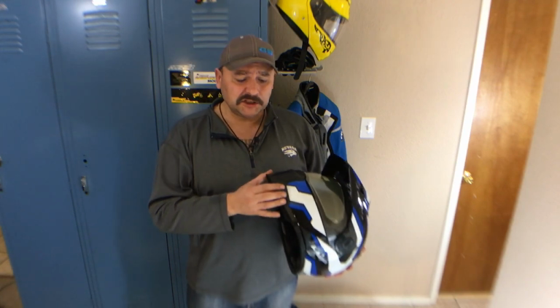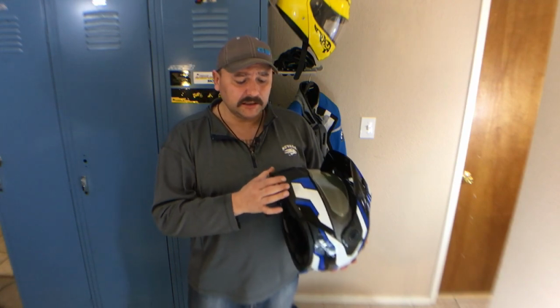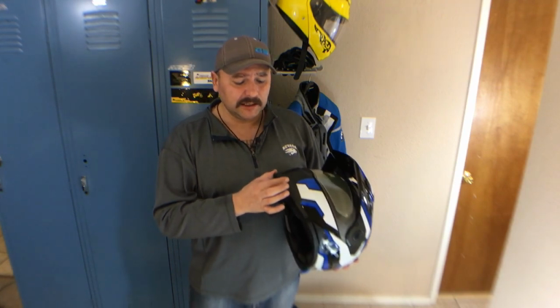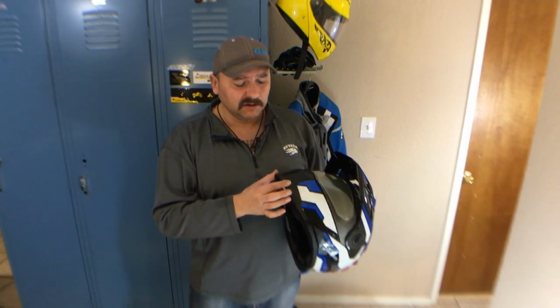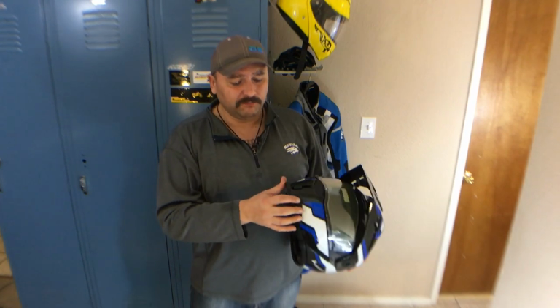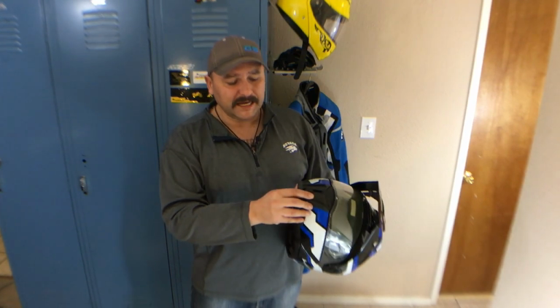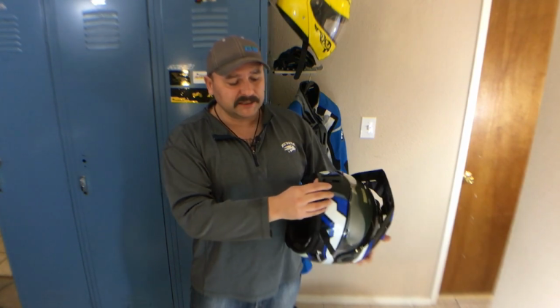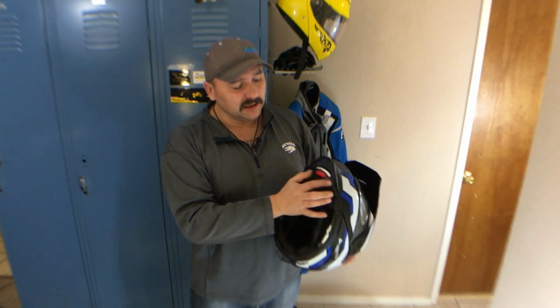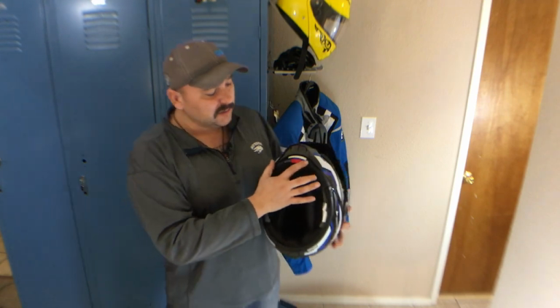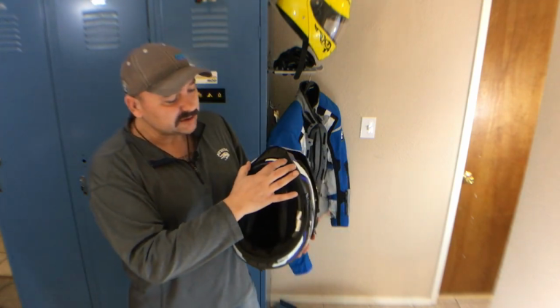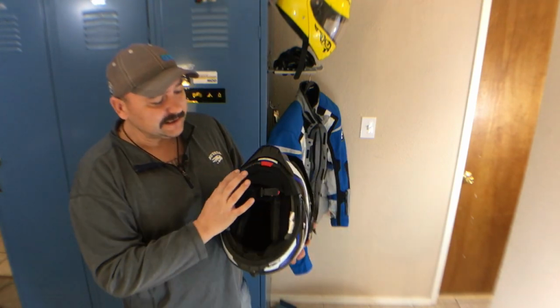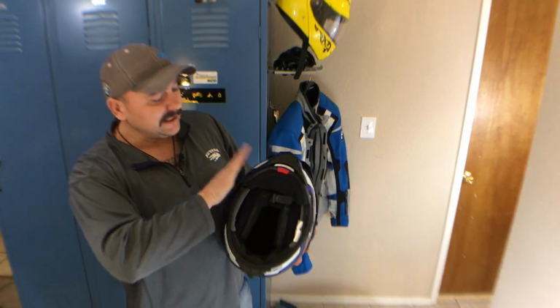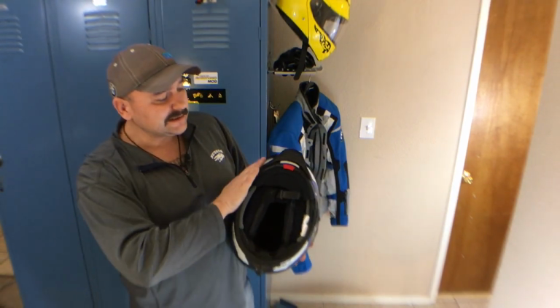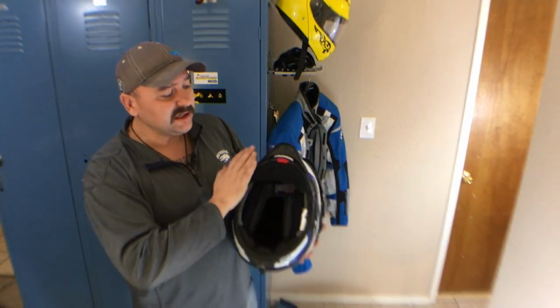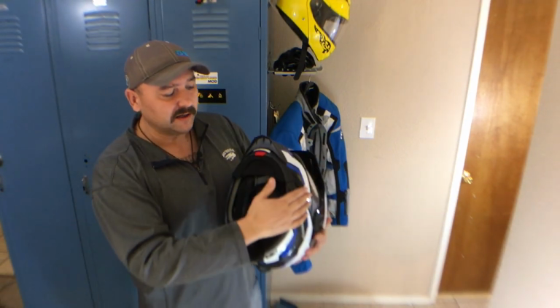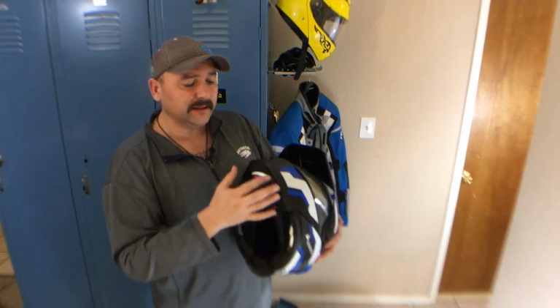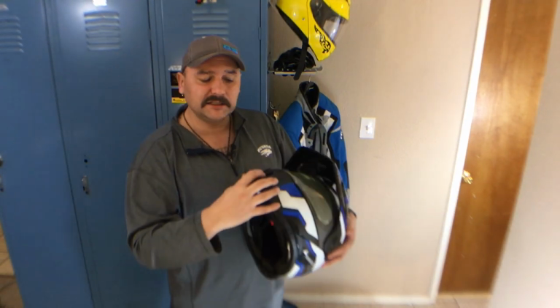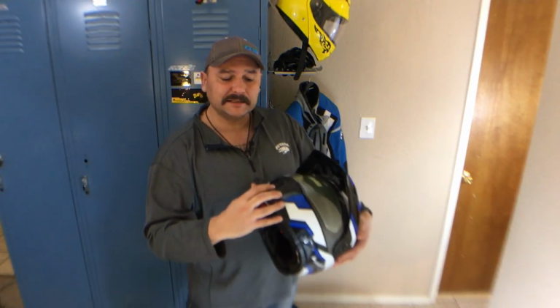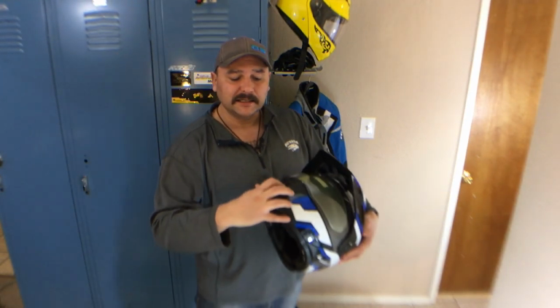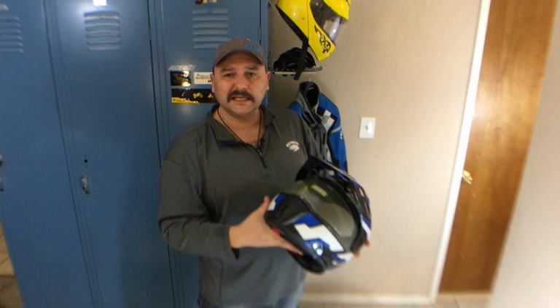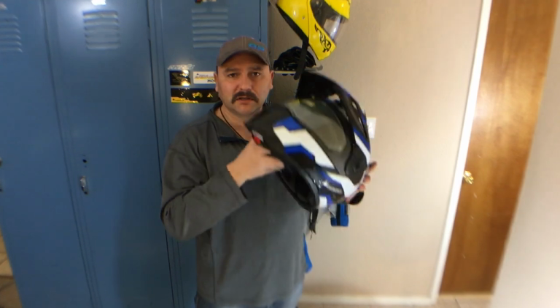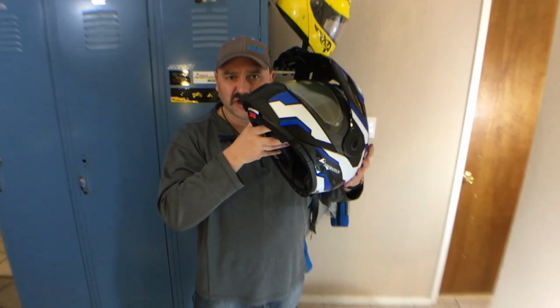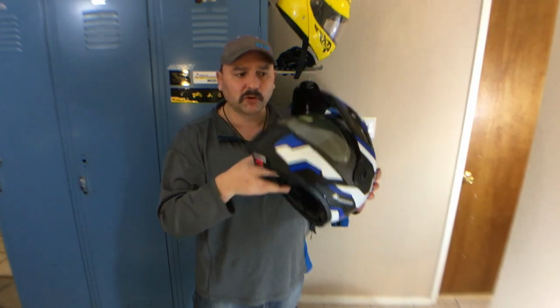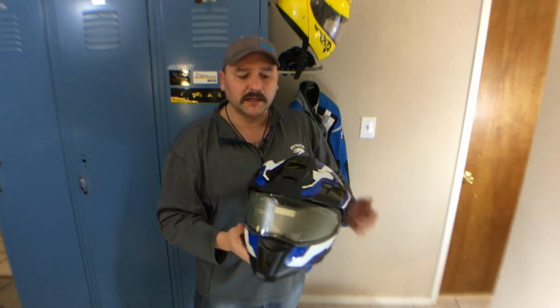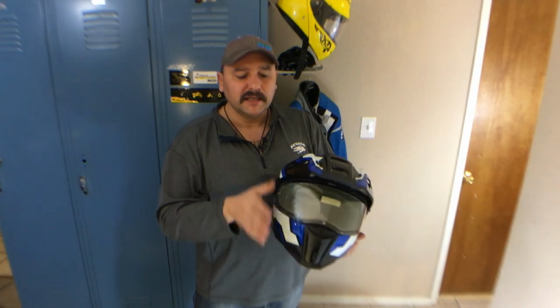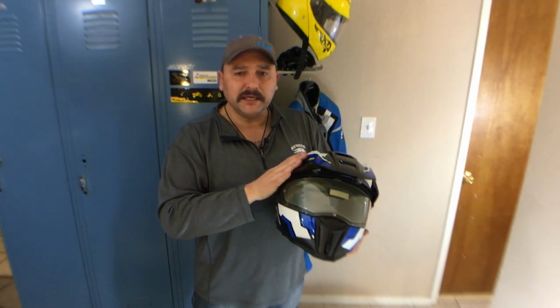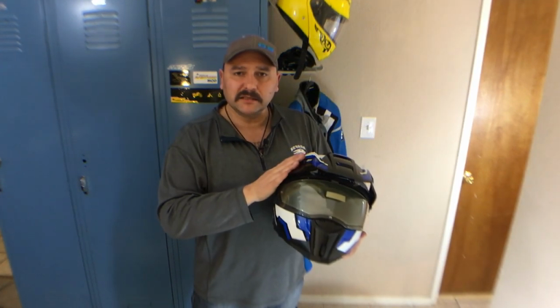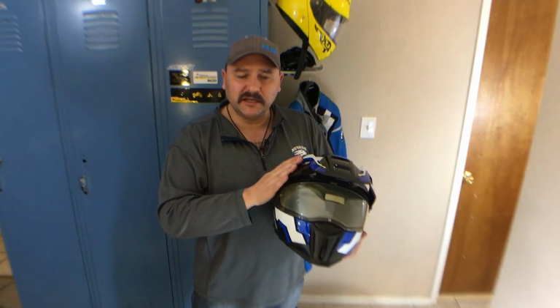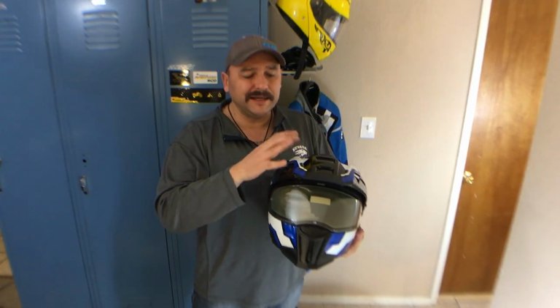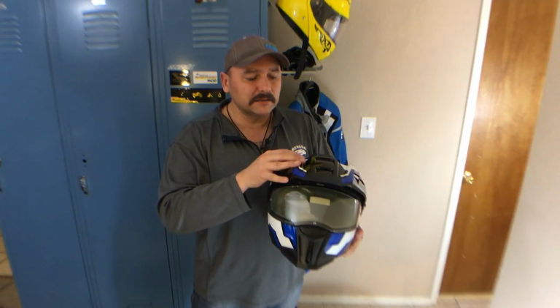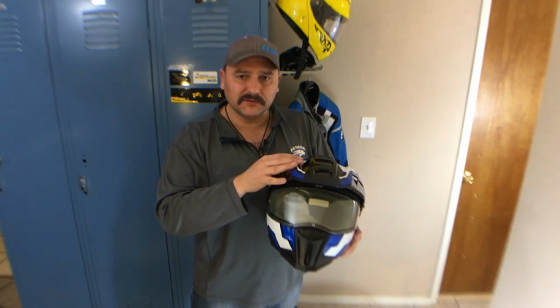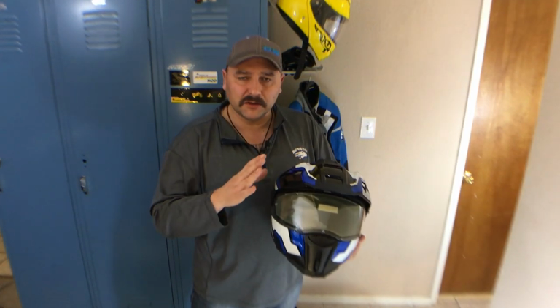The main differences are it has a different chin plastic piece here, but as you can see it's the E1 underneath — it just has this to give it a little bit more sporty look. The peak is a little bit different; it is a little stiffer on the Tourtech than the E1.